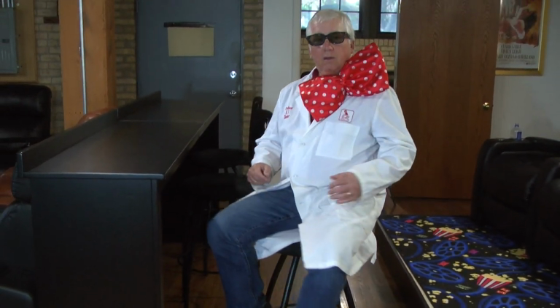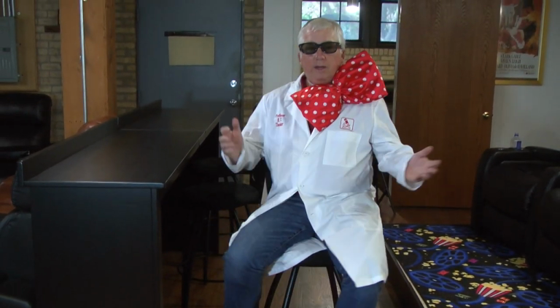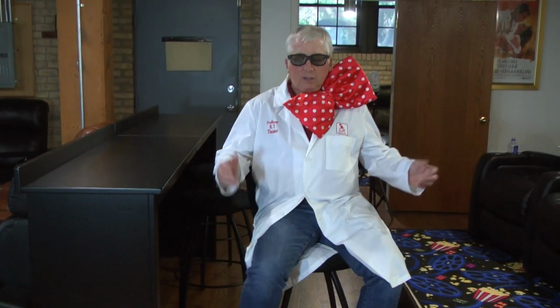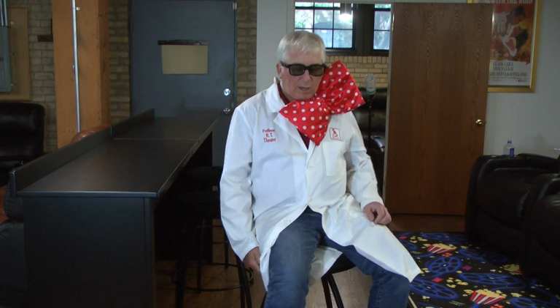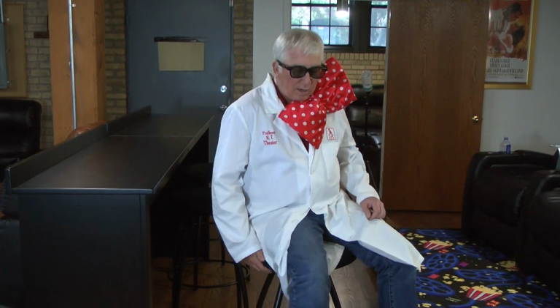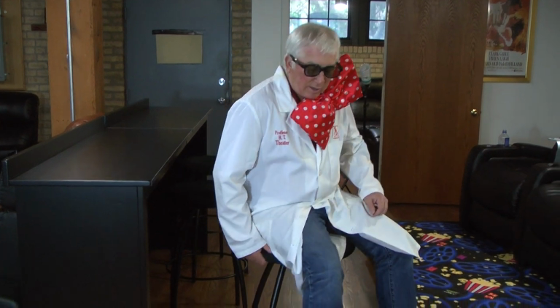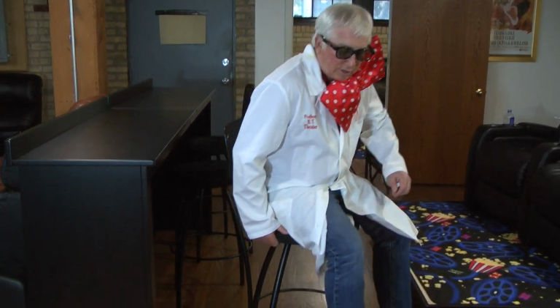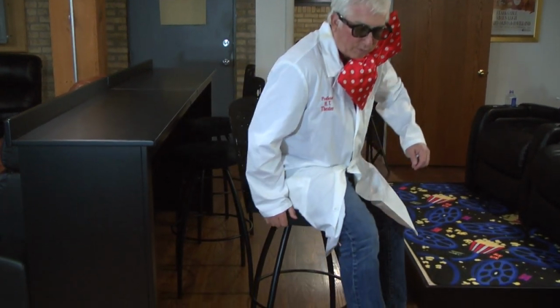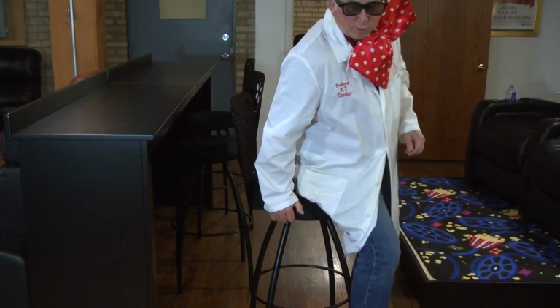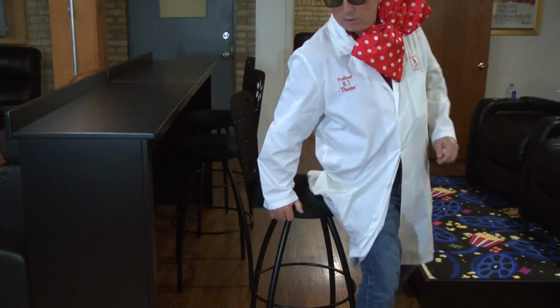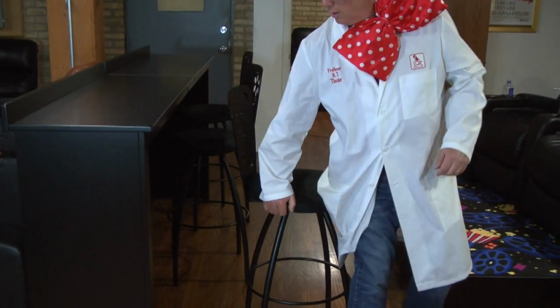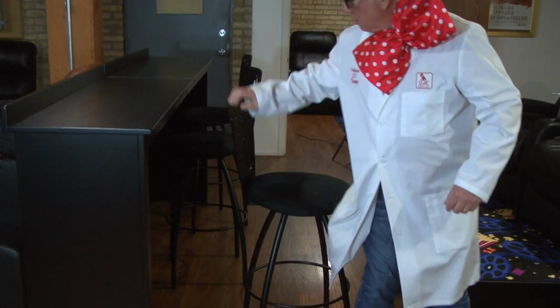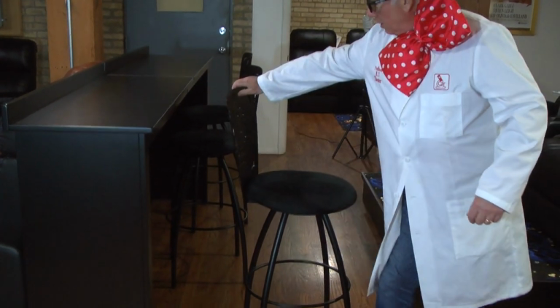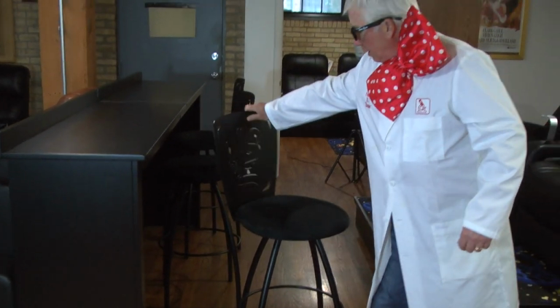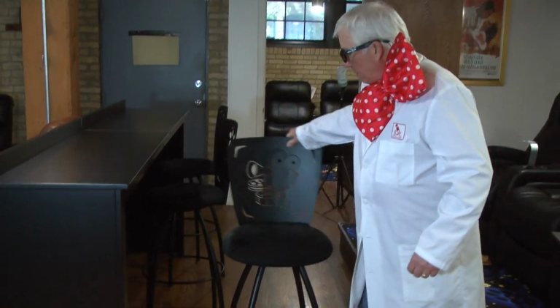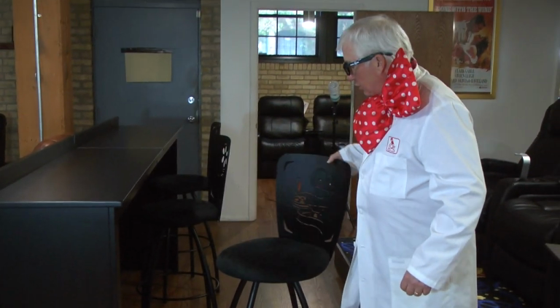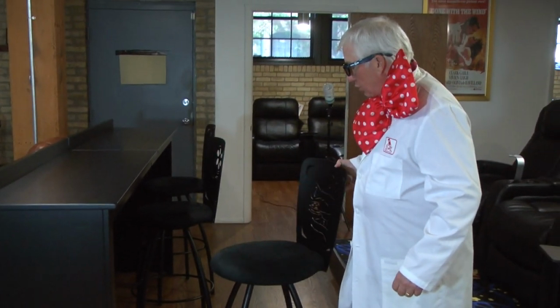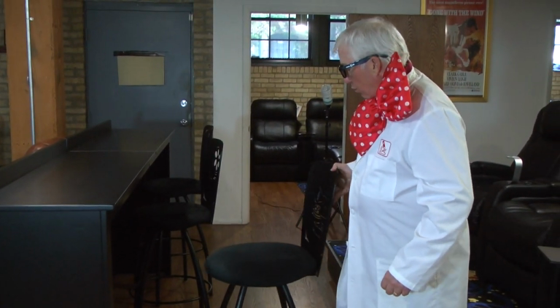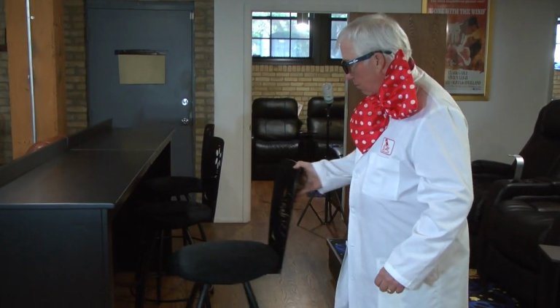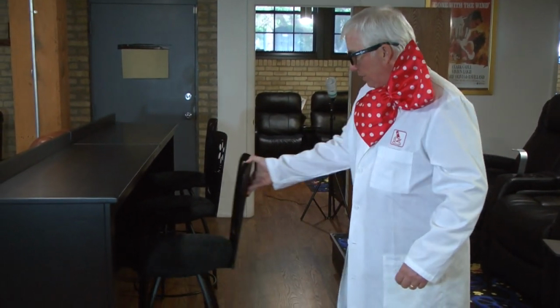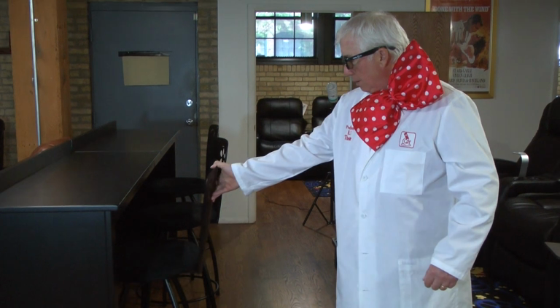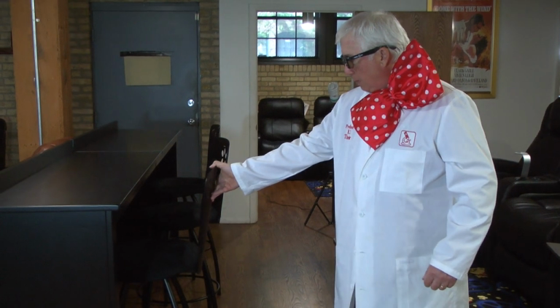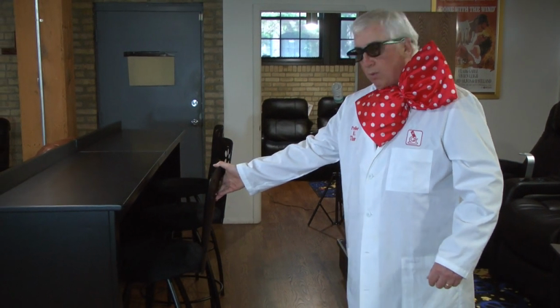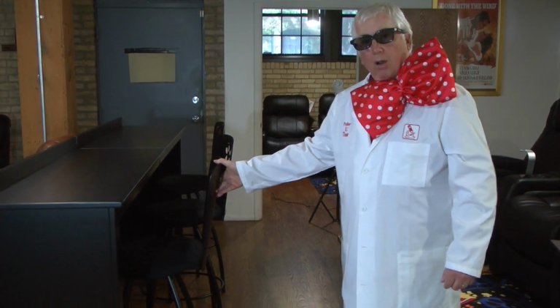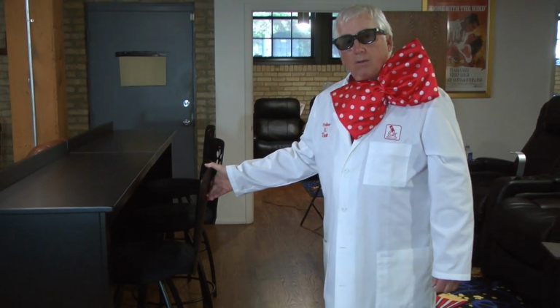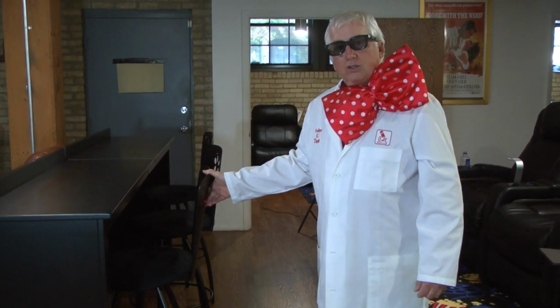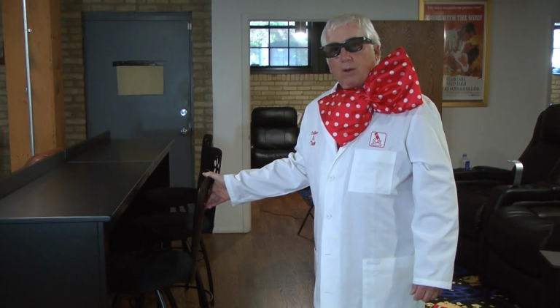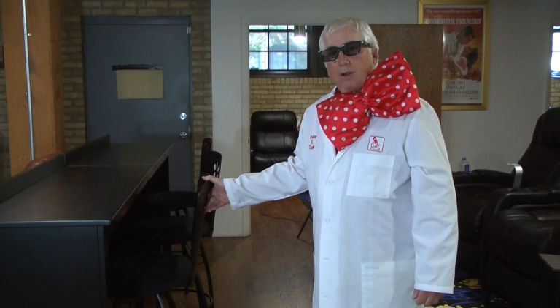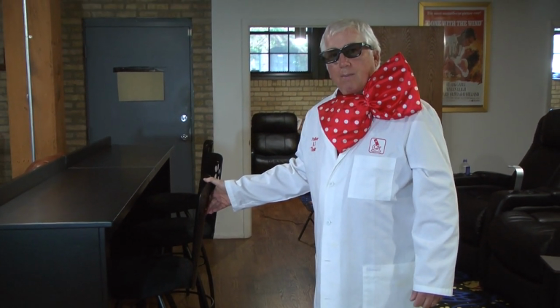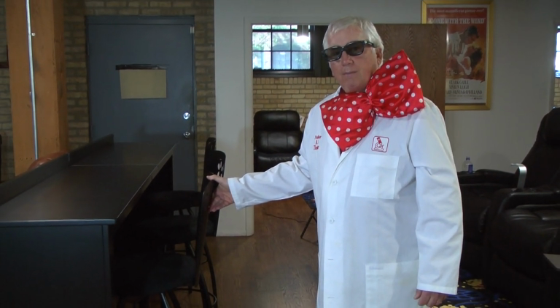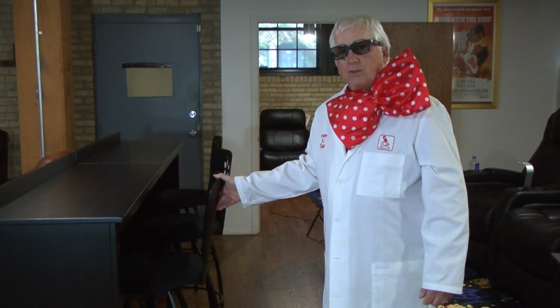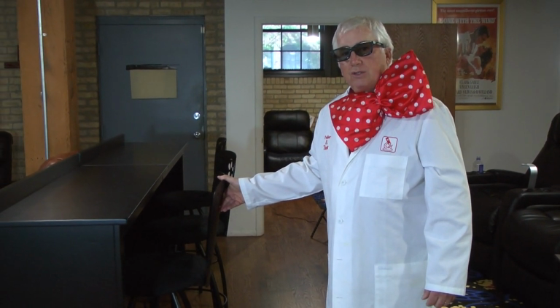H.T. Design, H.T. swivel stools, hanging out in the H.T. showroom back row bar. H.T. Market dot com. Professor H.T.